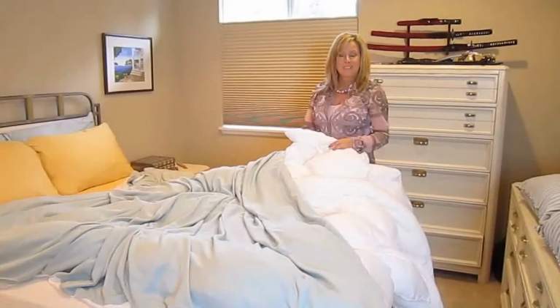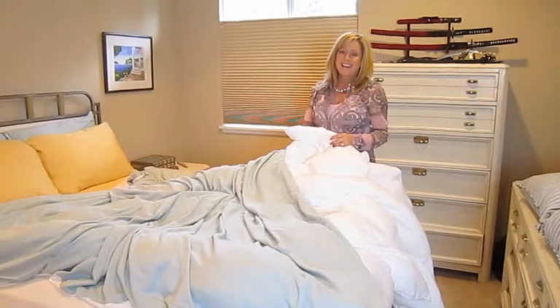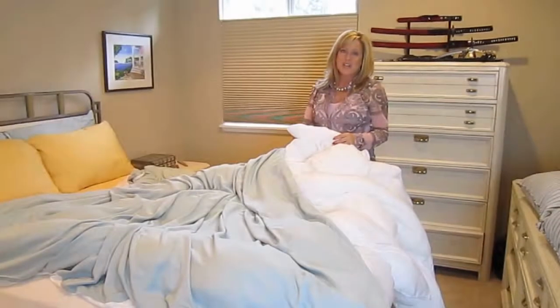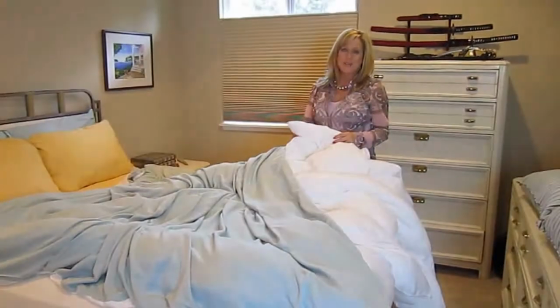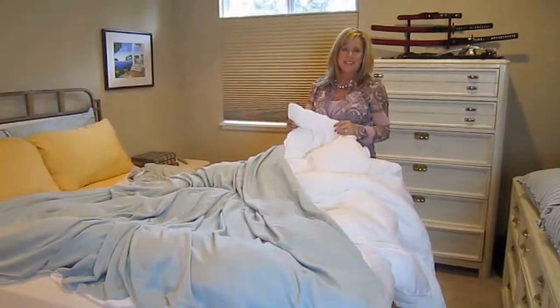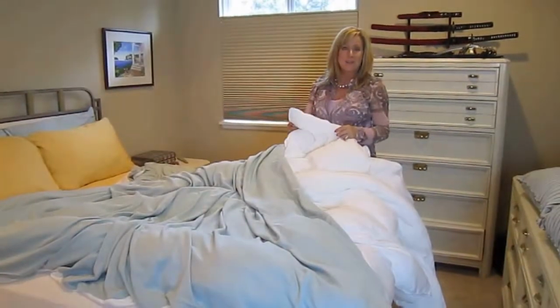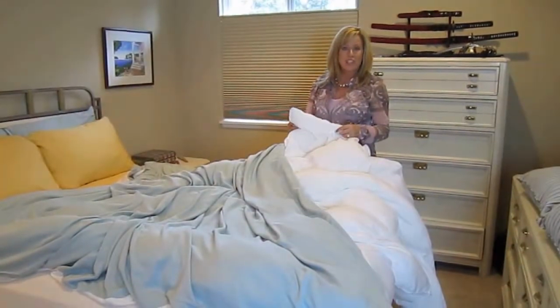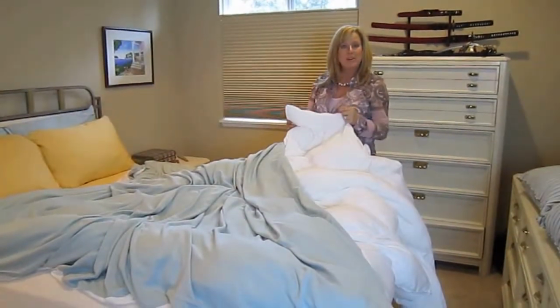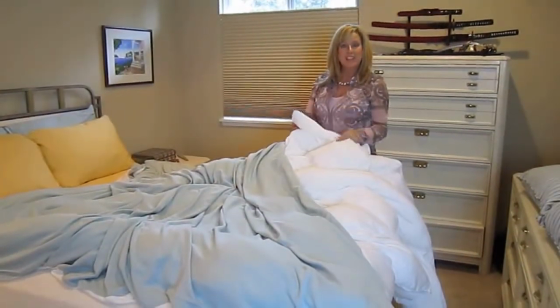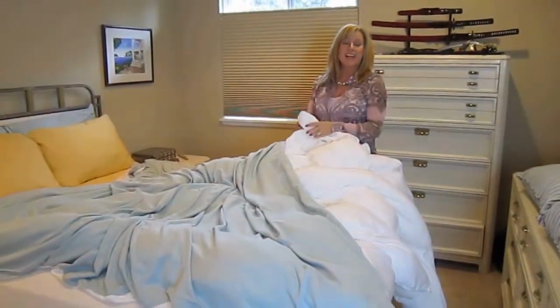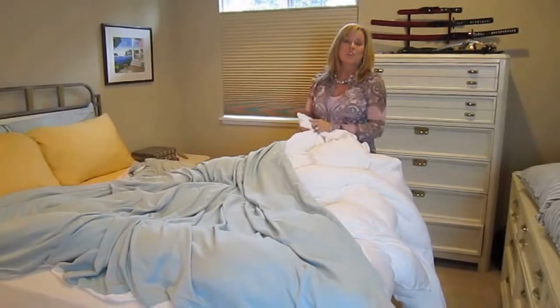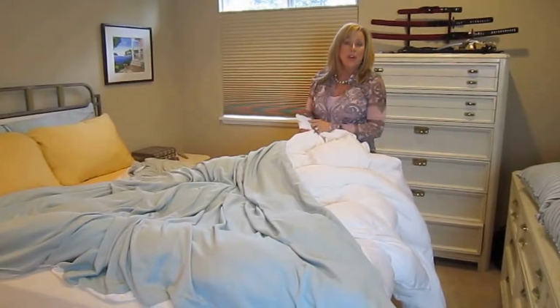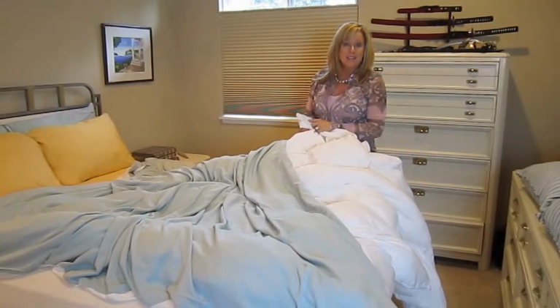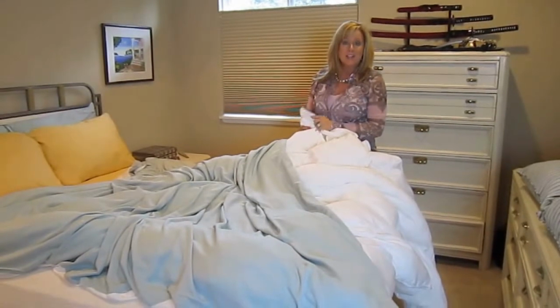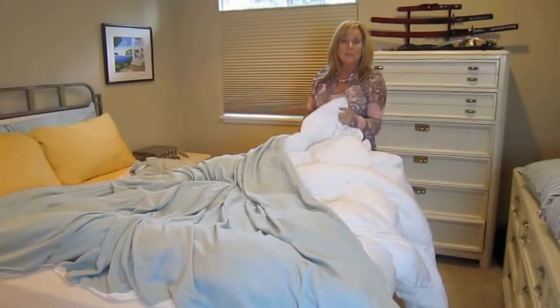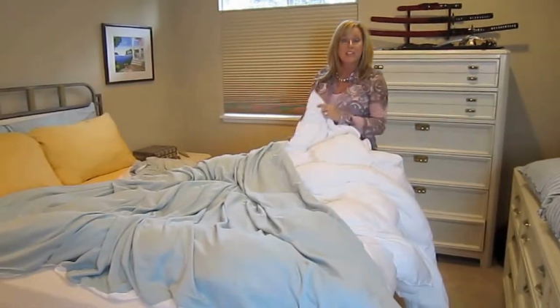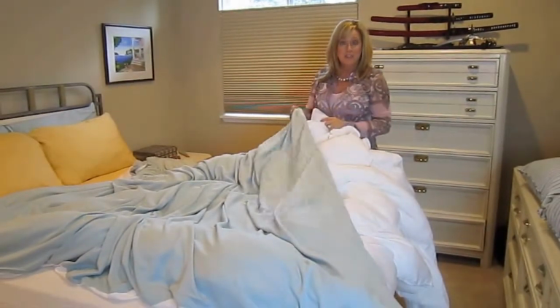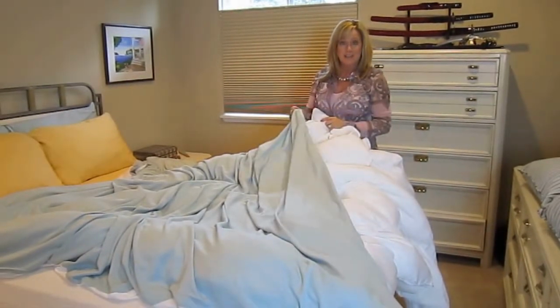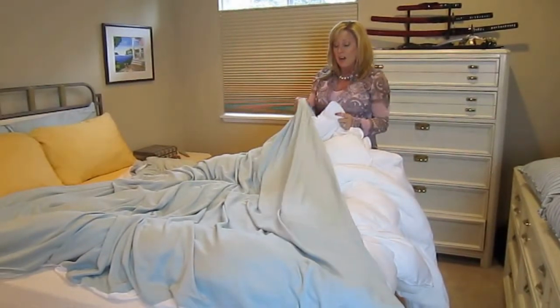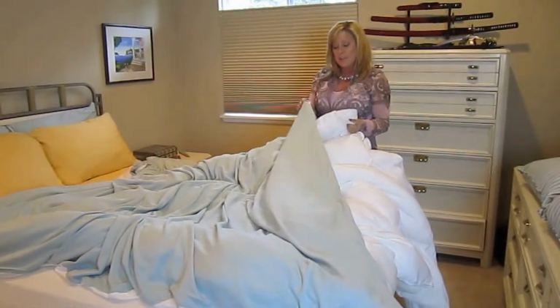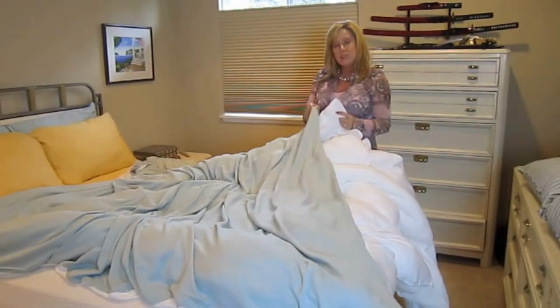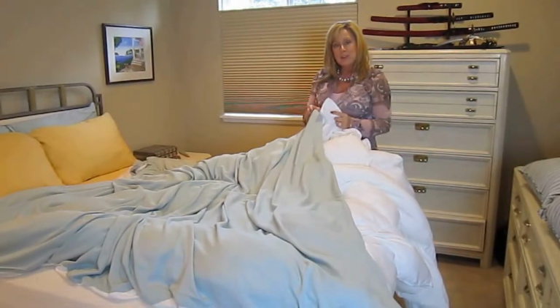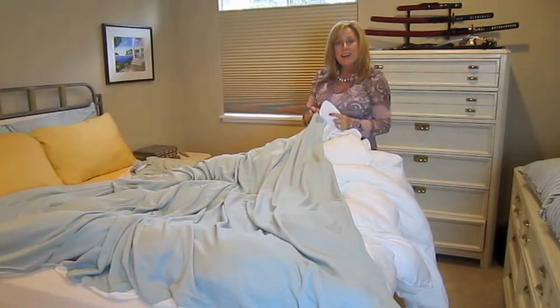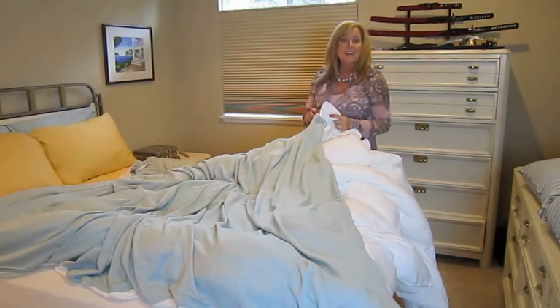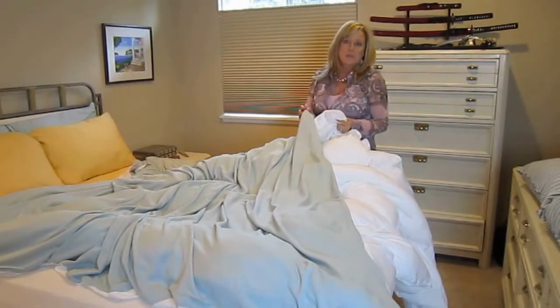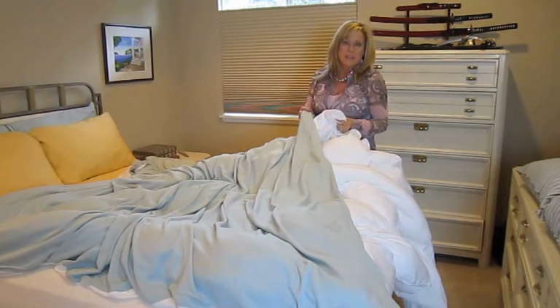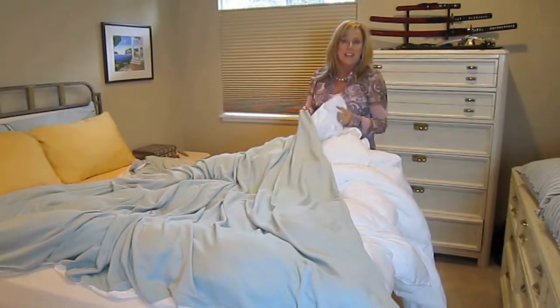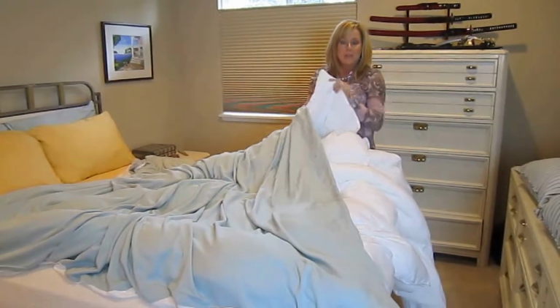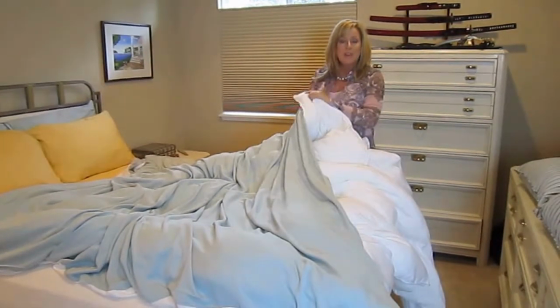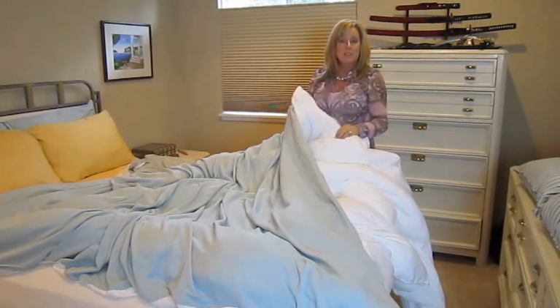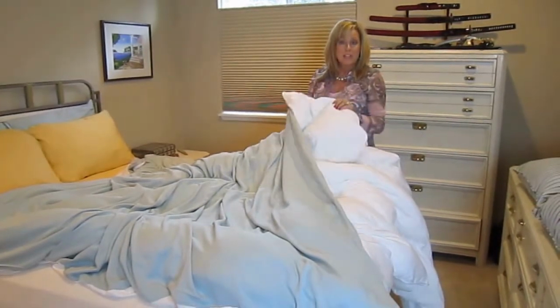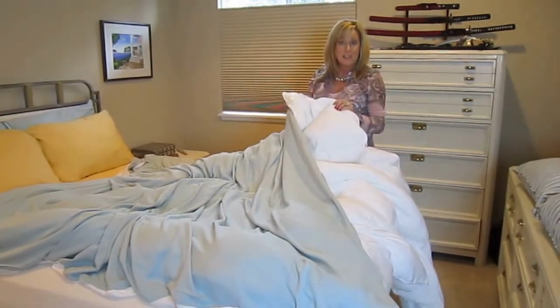Hi, this is Sharon Stewart, the CEO of Sheets with Bed Voyage, here today showing you how to insert your comforter into your duvet cover. Our duvet covers are very much like an enormous pillowcase, keeping your comforter fresh and clean.